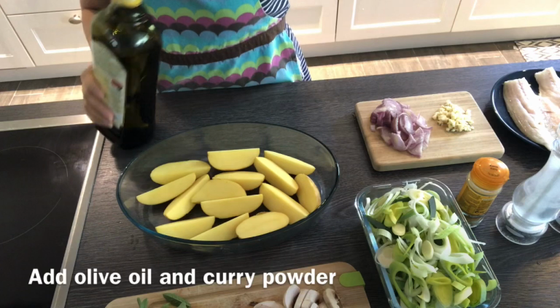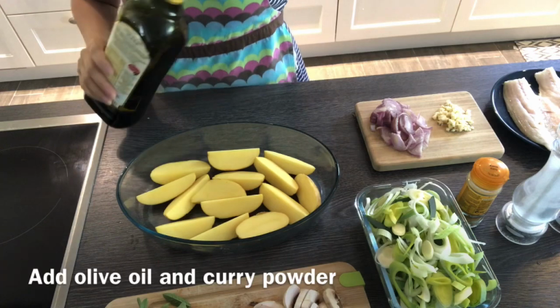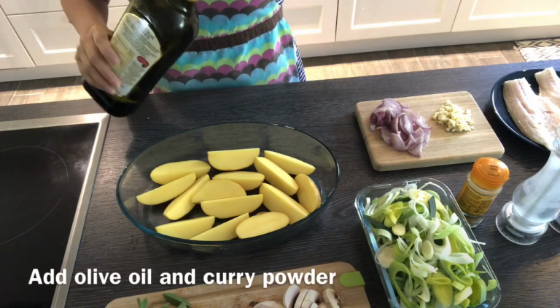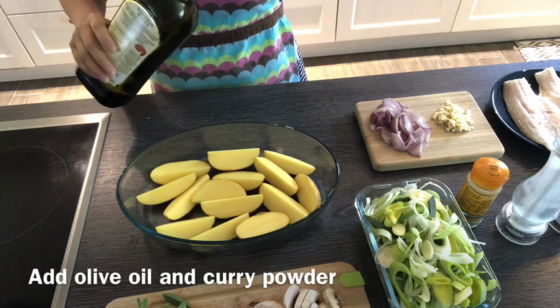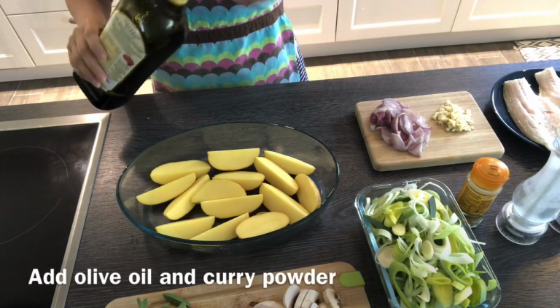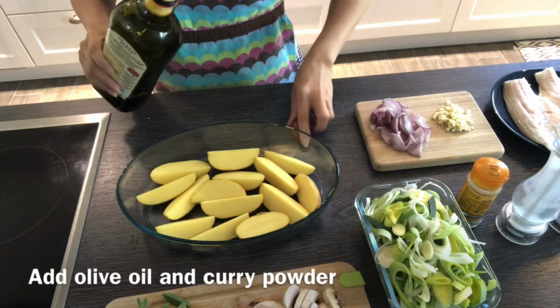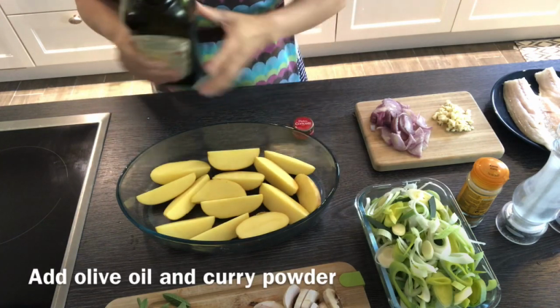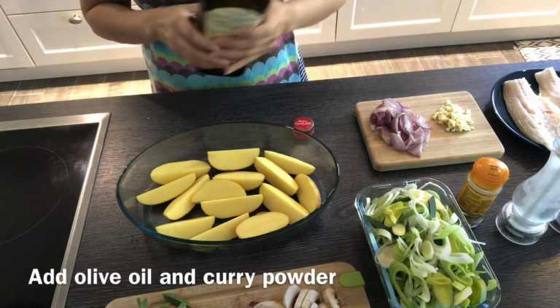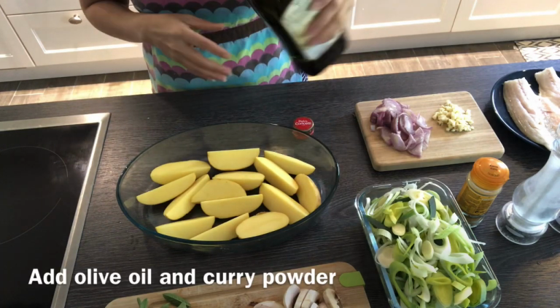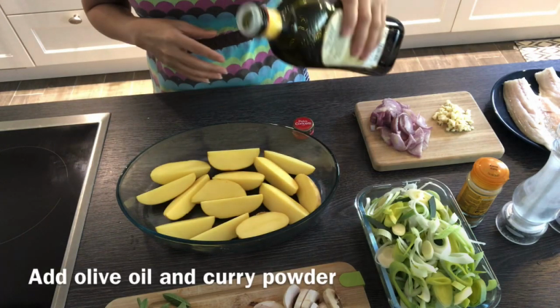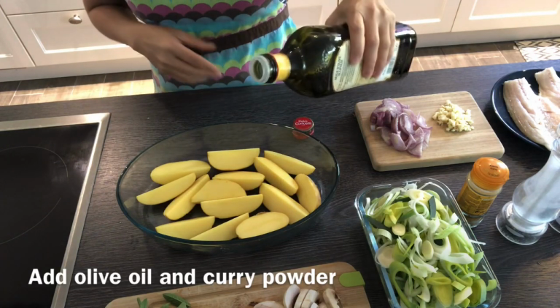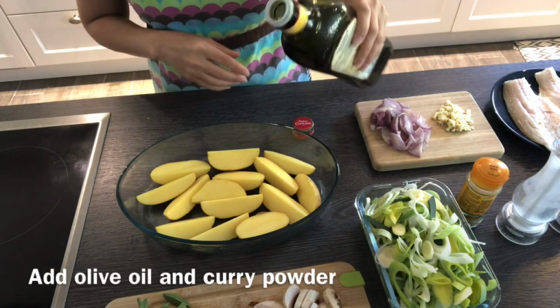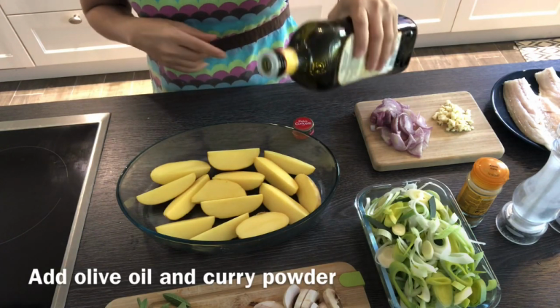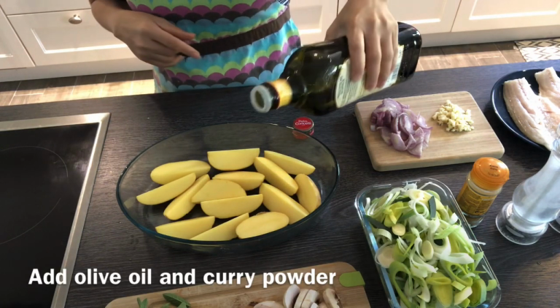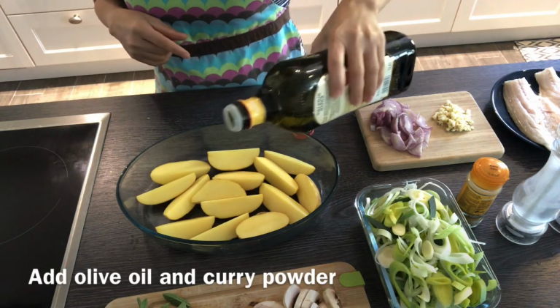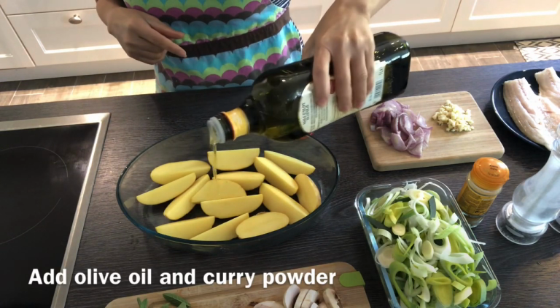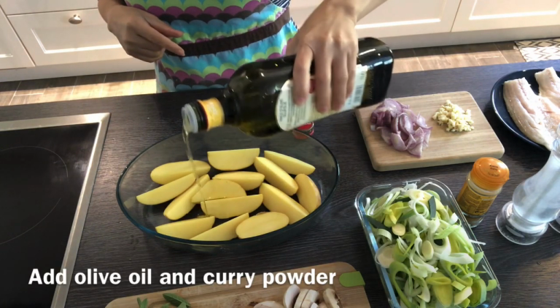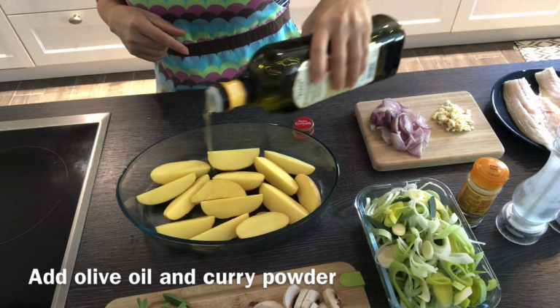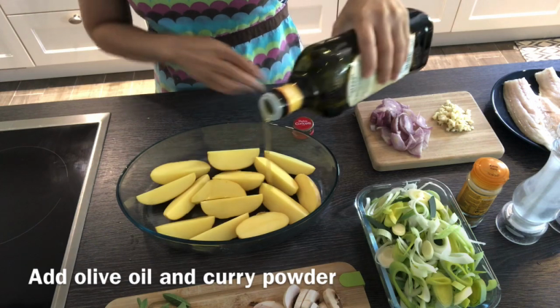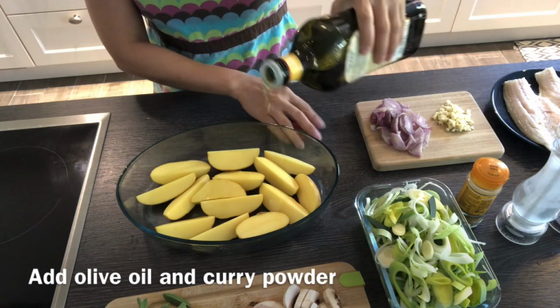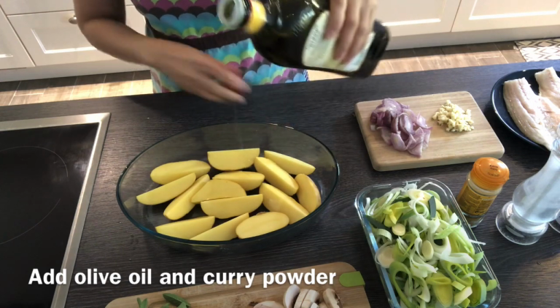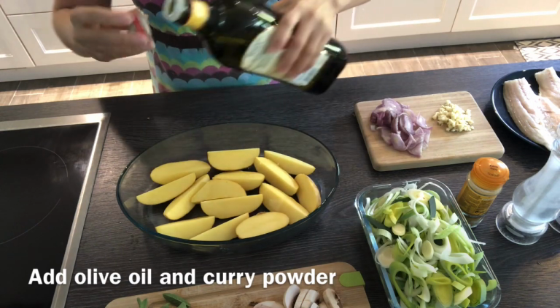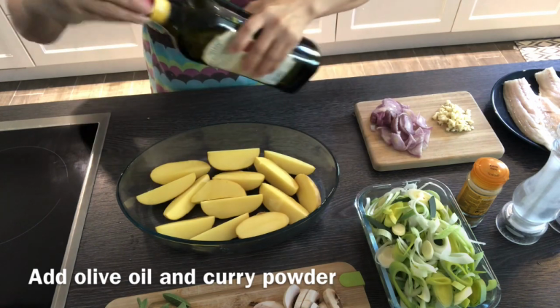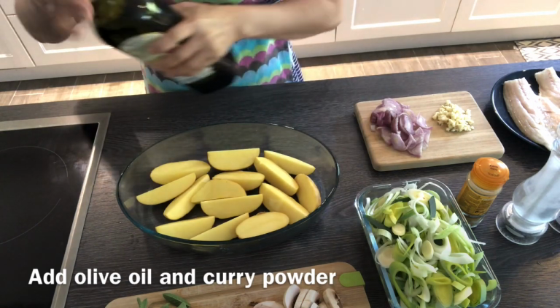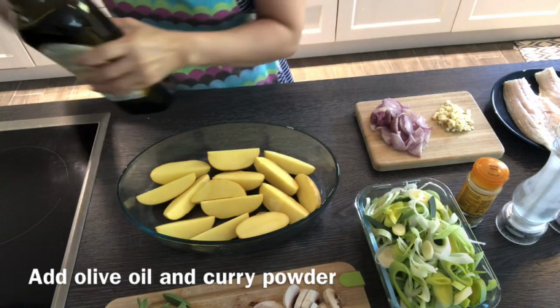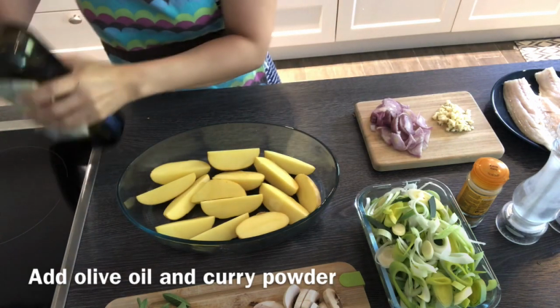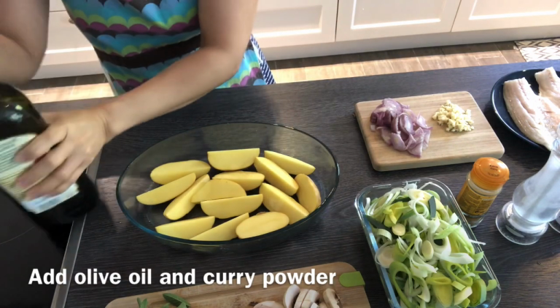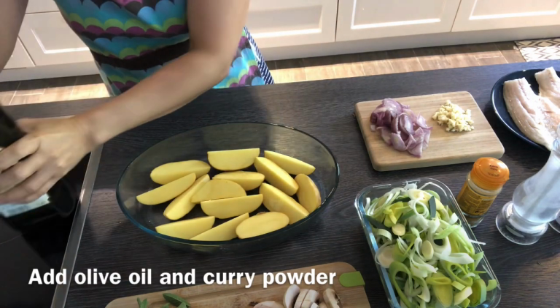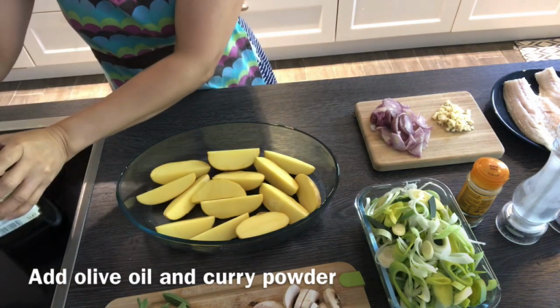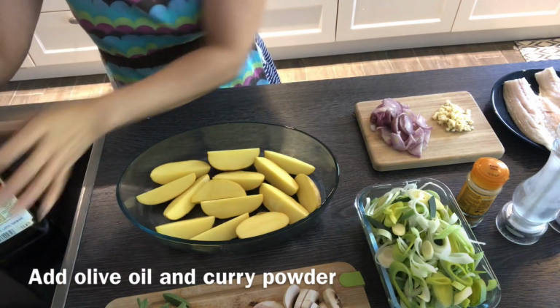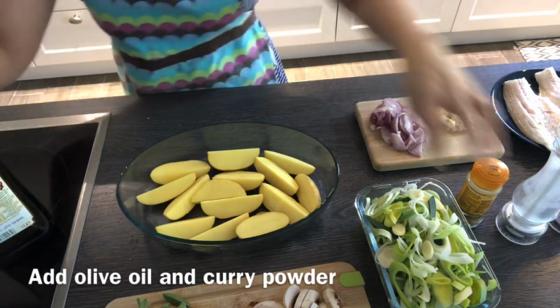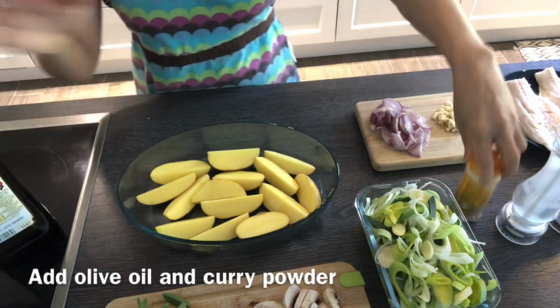First, prepare the potatoes. Add some oil, curry powder, salt, and pepper, and cook in the oven for 30 to 35 minutes.